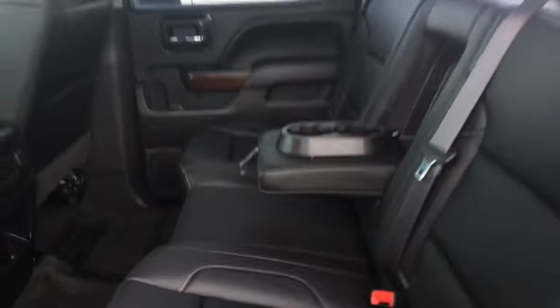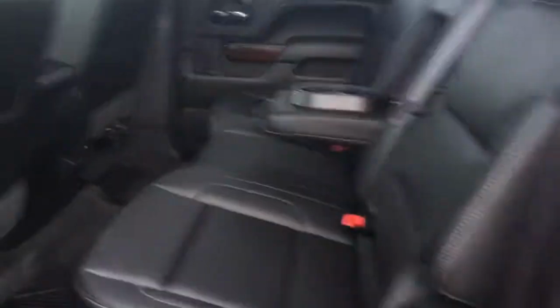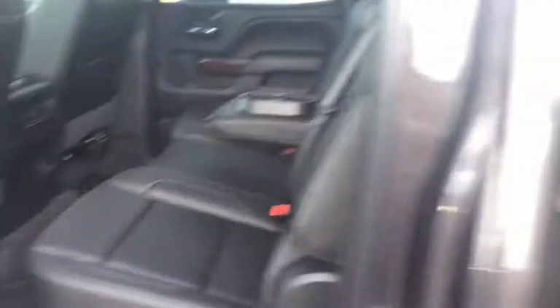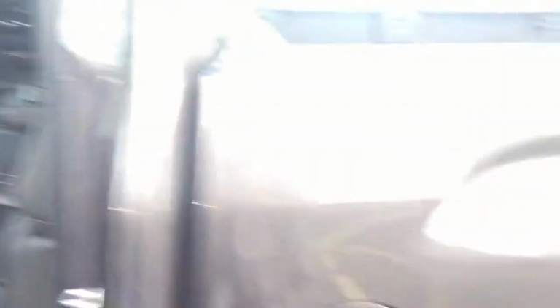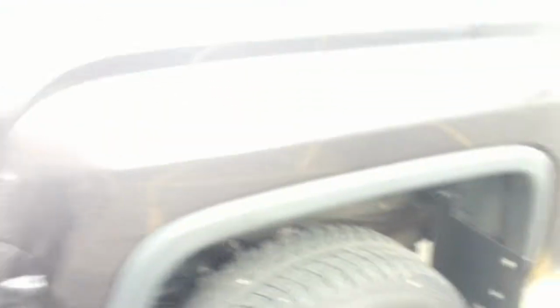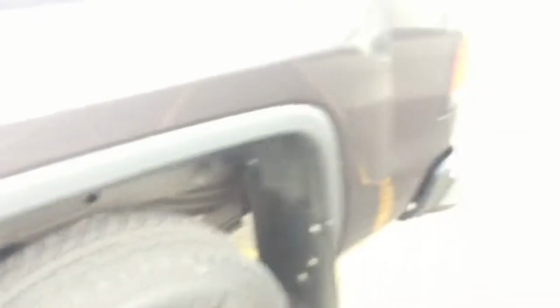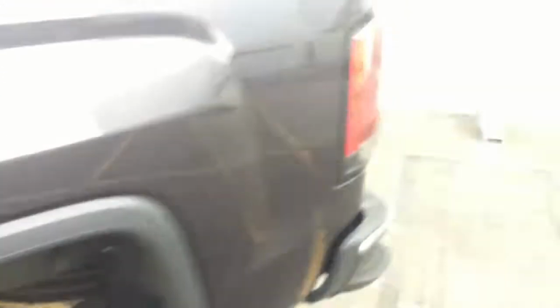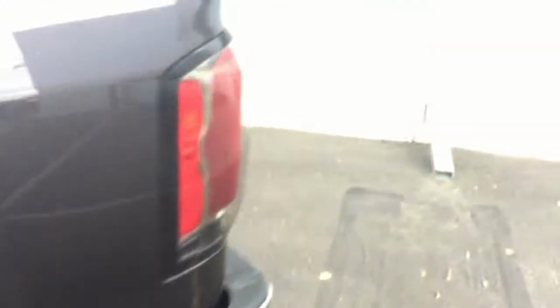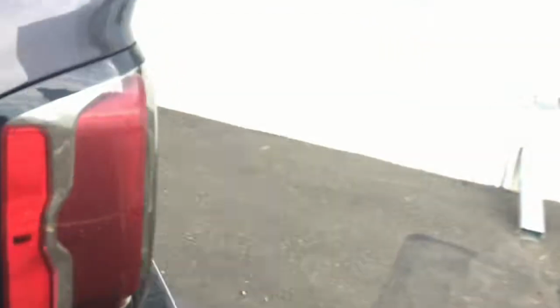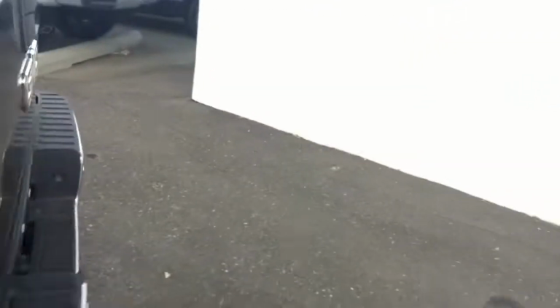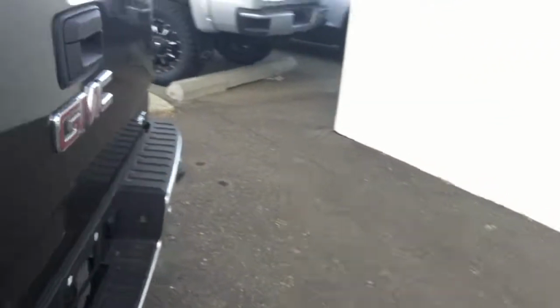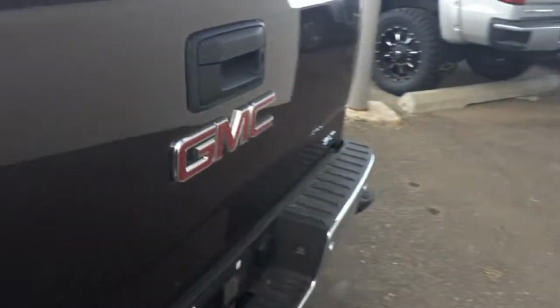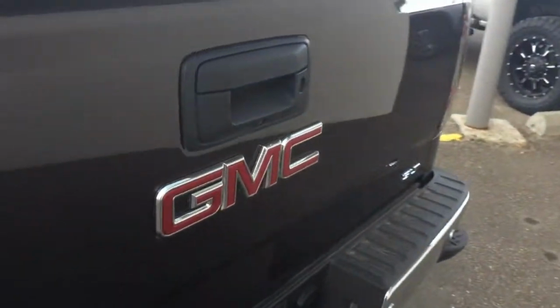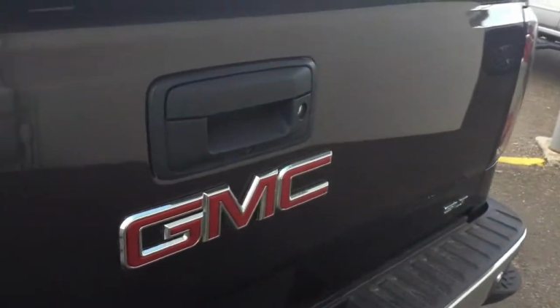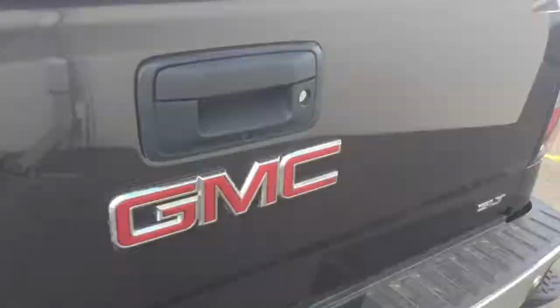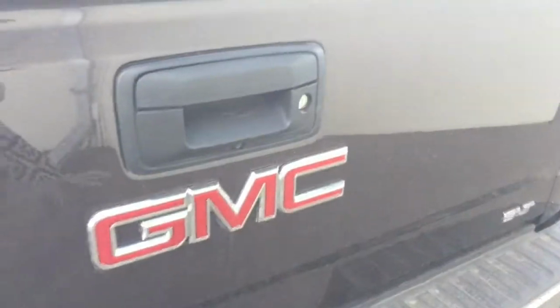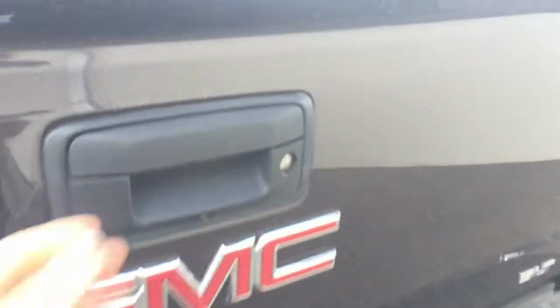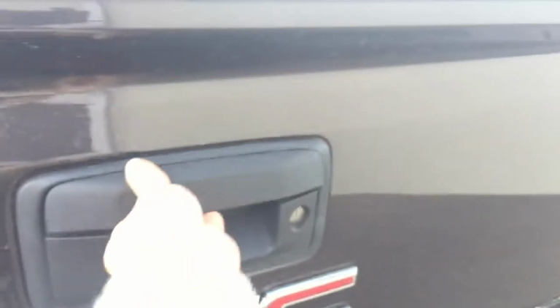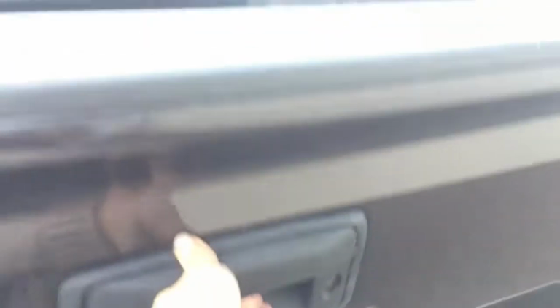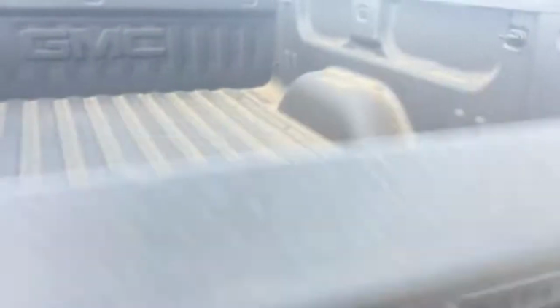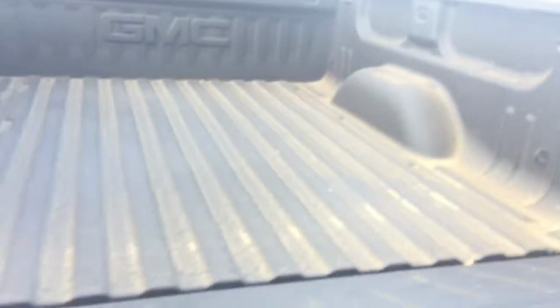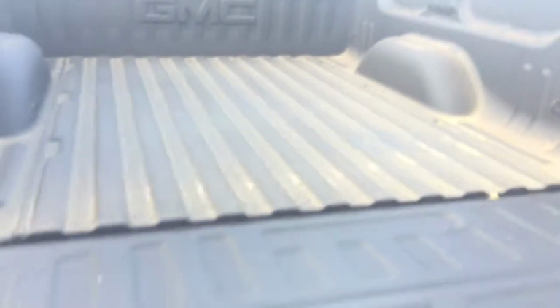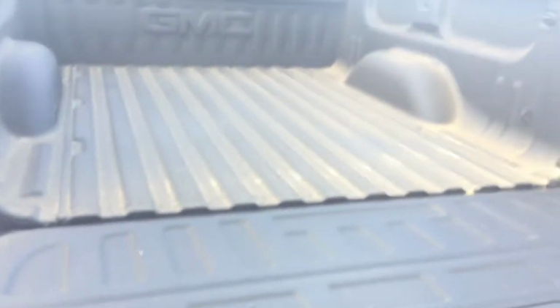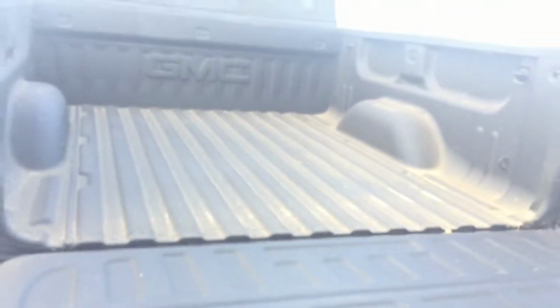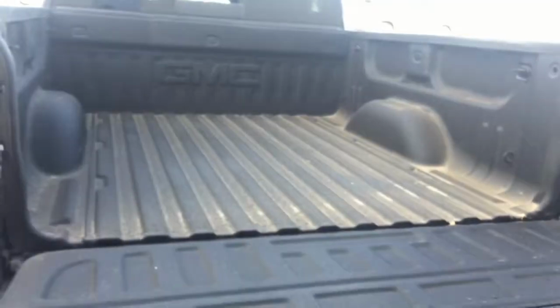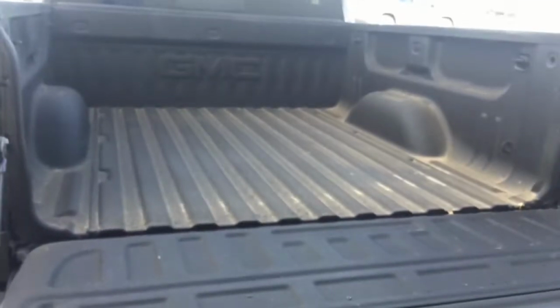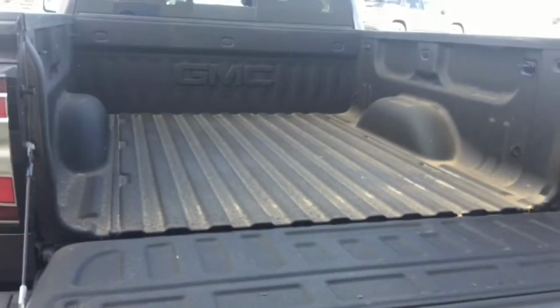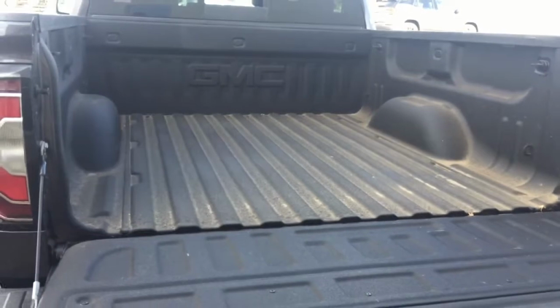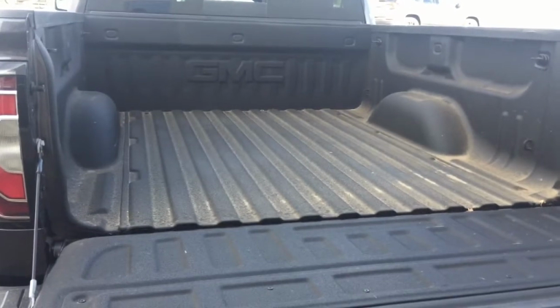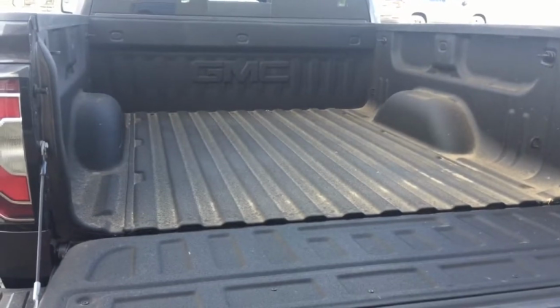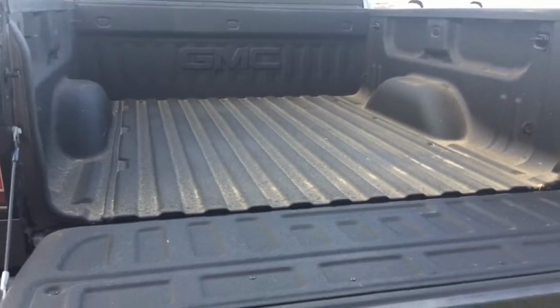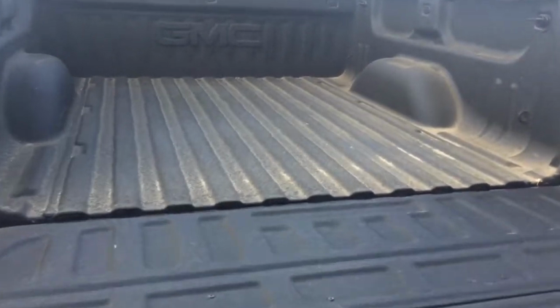Now taking you into the bed of the truck — it does have a locking tailgate with an easy lift and lower, so it takes half the effort to open and close, which is a great feature, with a spray-on bed liner inside.